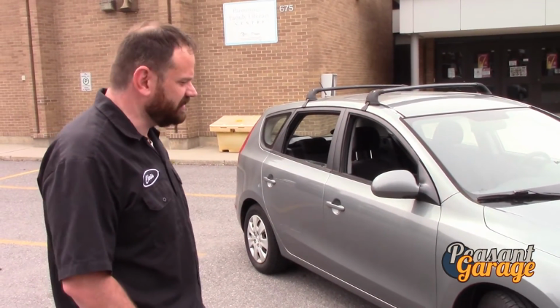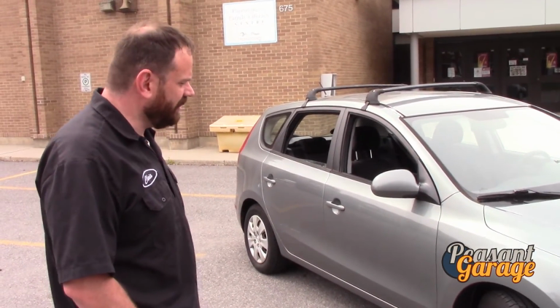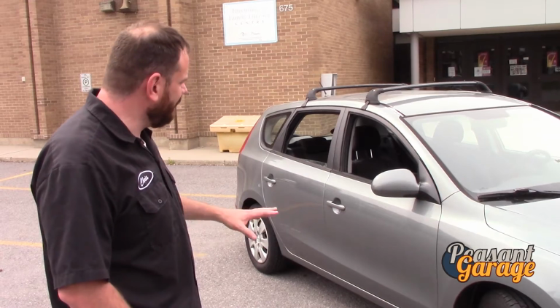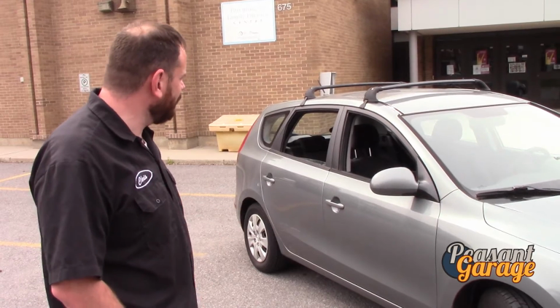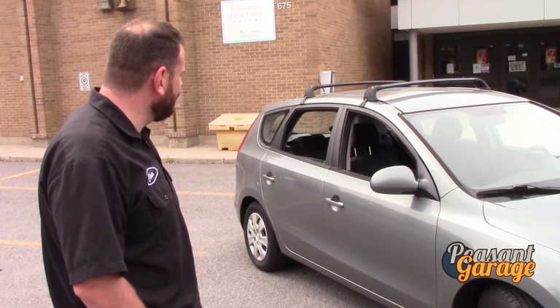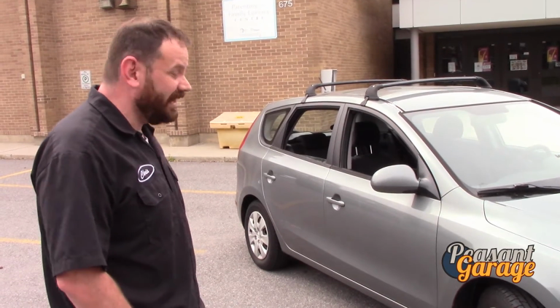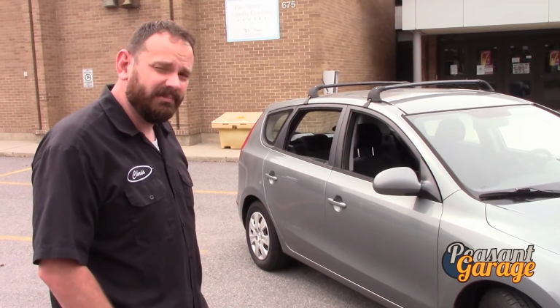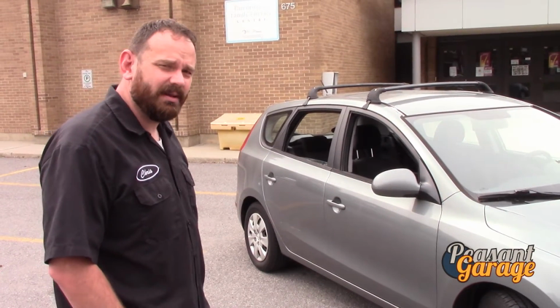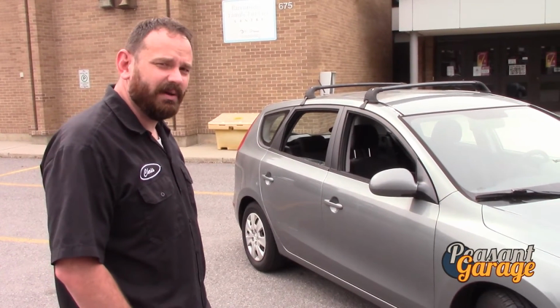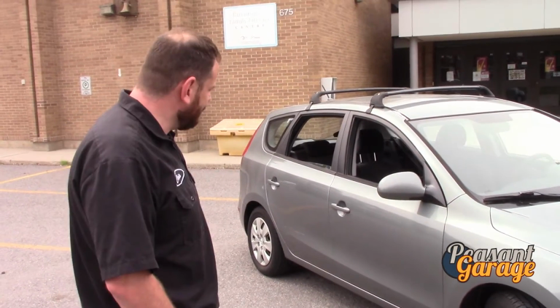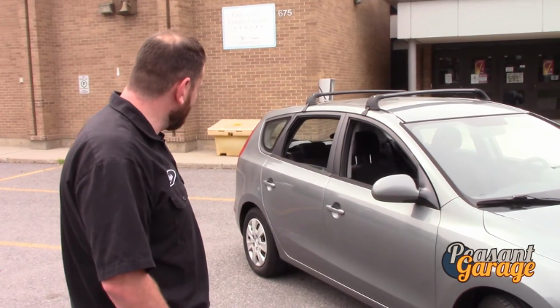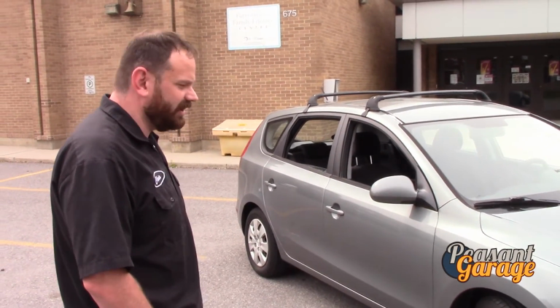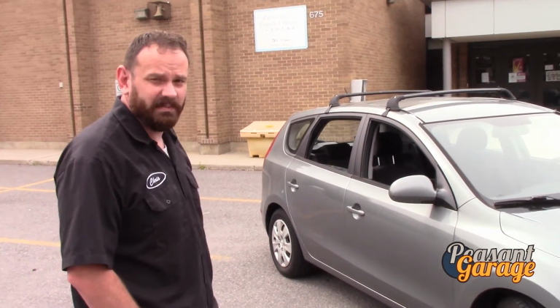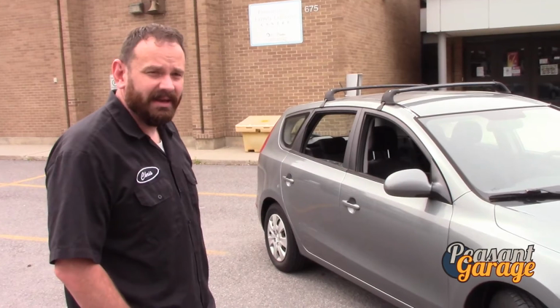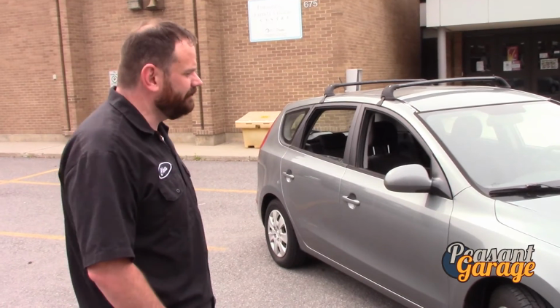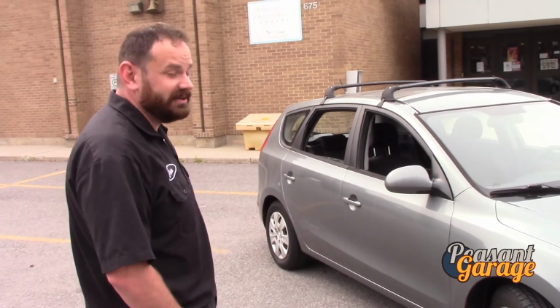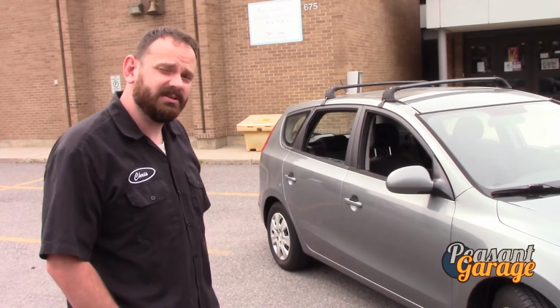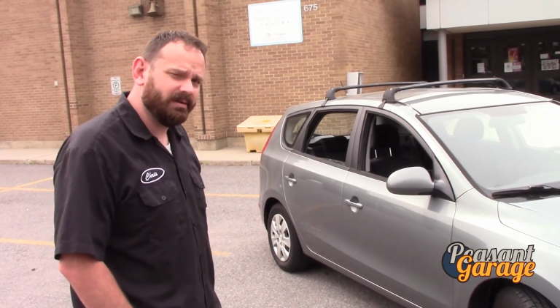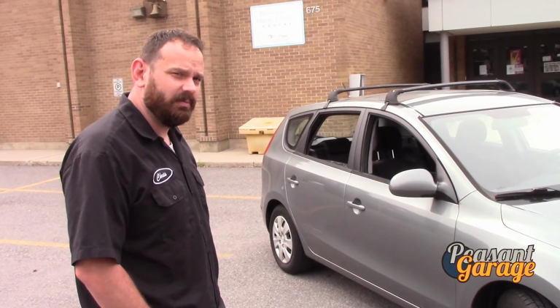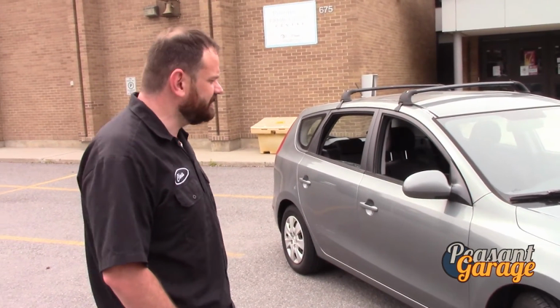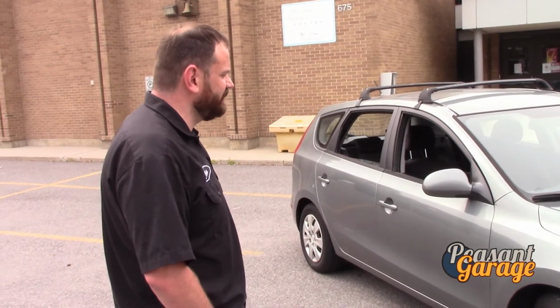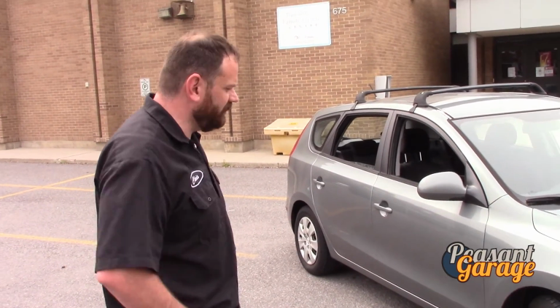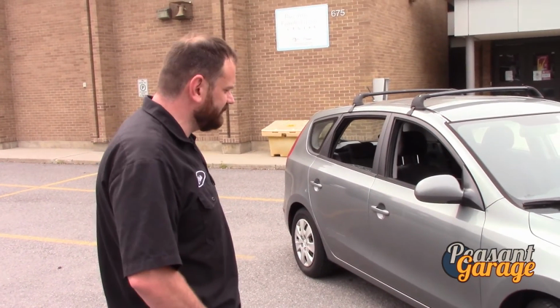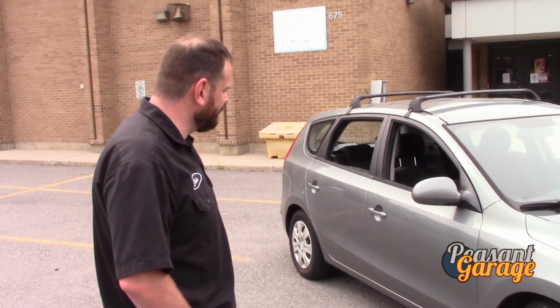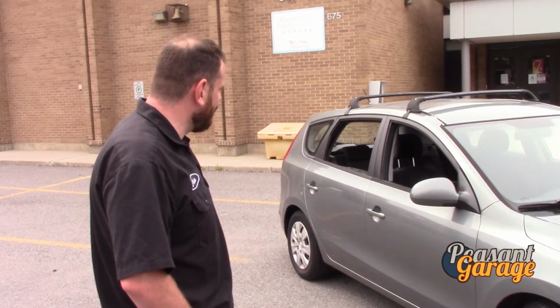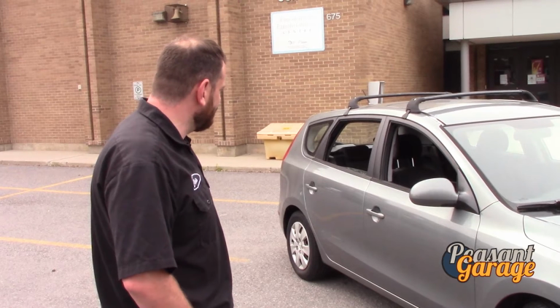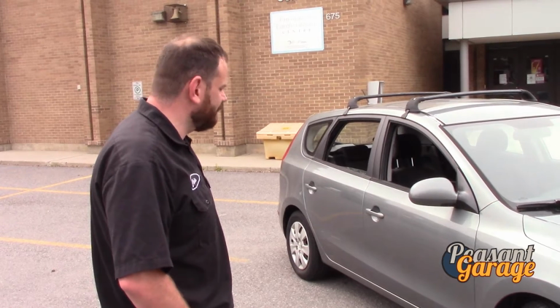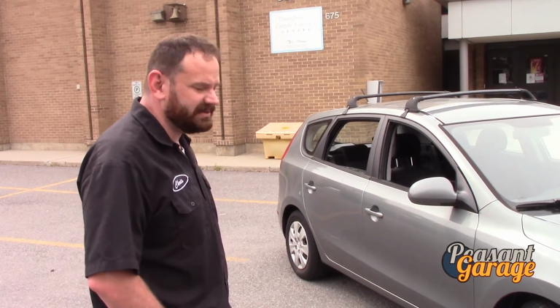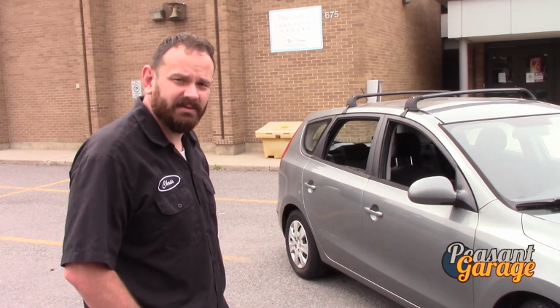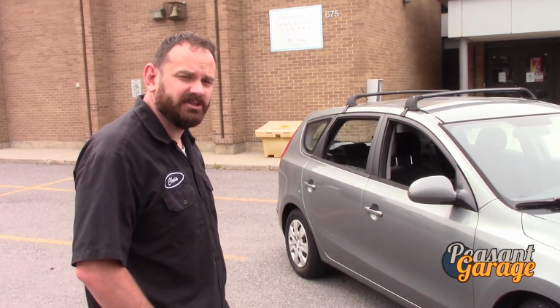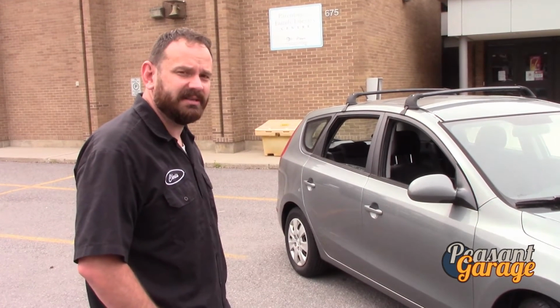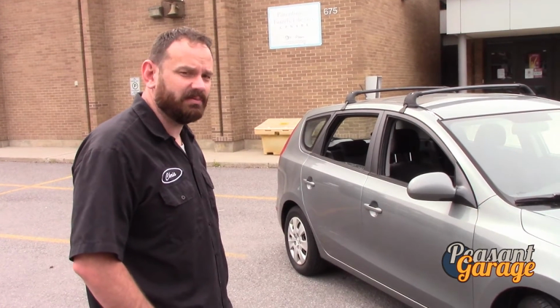So this will be our $2,500 car, and I'm looking to come in under budget. I think it's going to be a great little car. The air conditioning does not work — we're going to fix the air conditioning. We'll make some discoveries on the car, and there'll be a series of projects on it to get it out on the road.